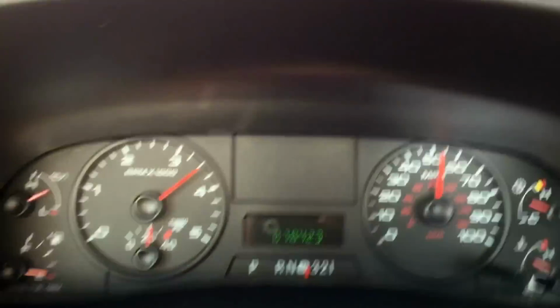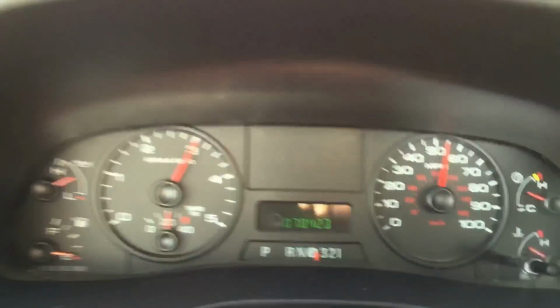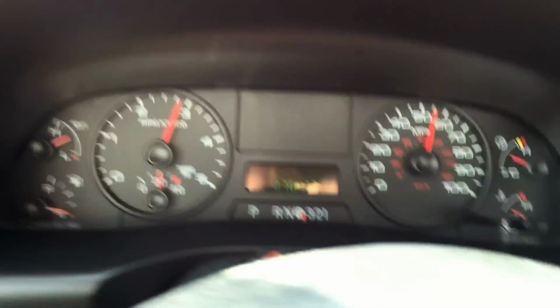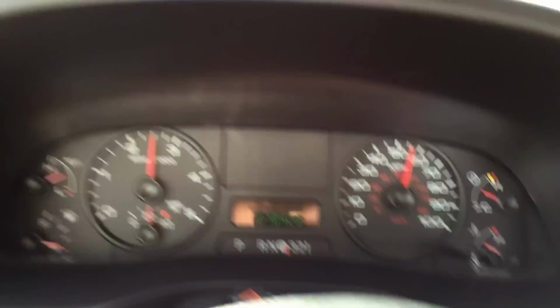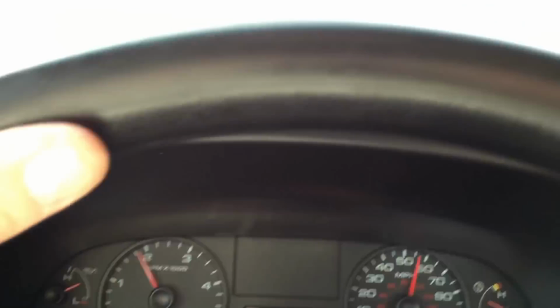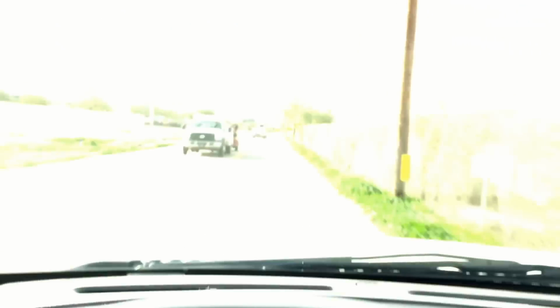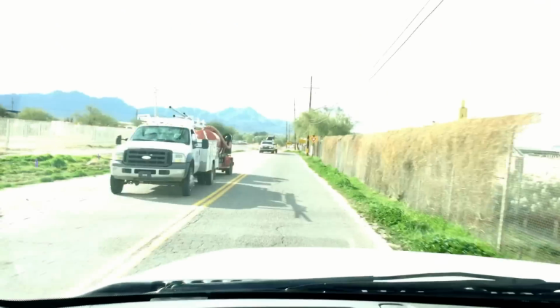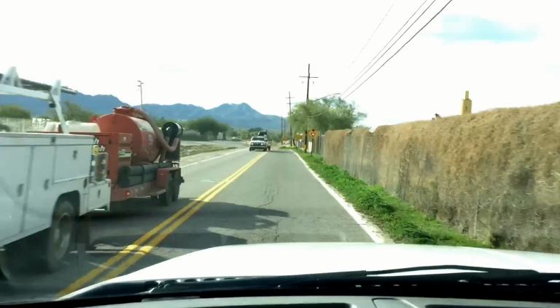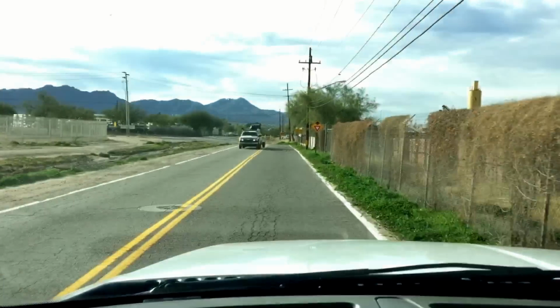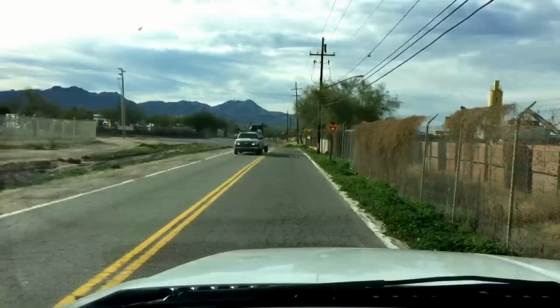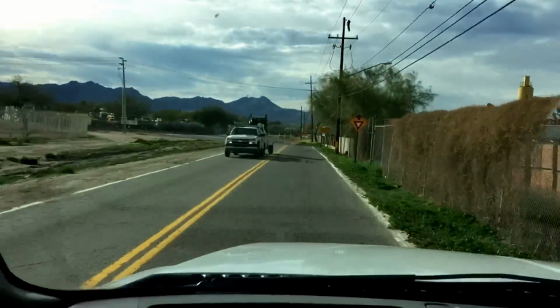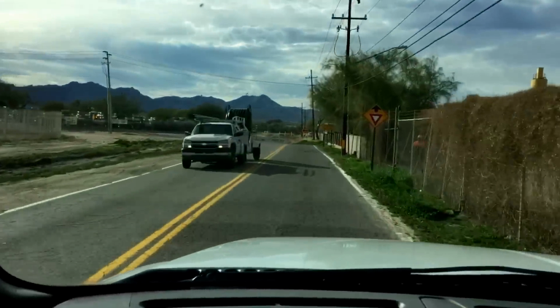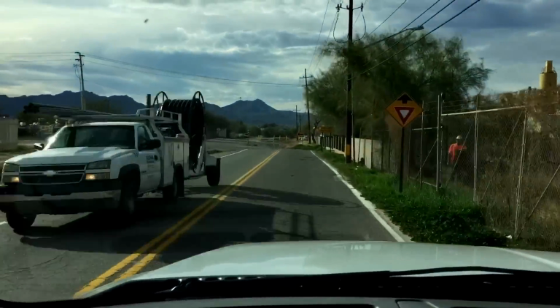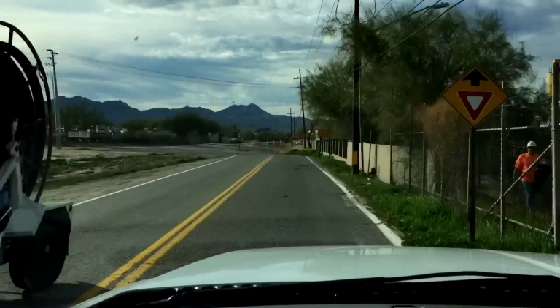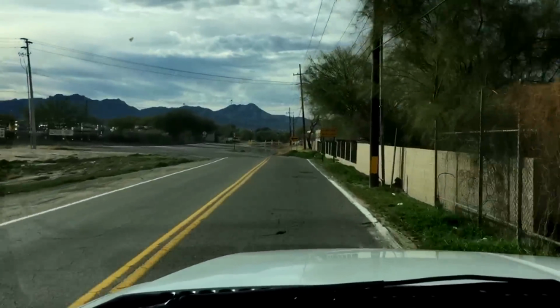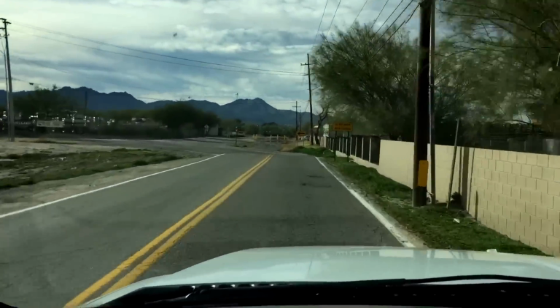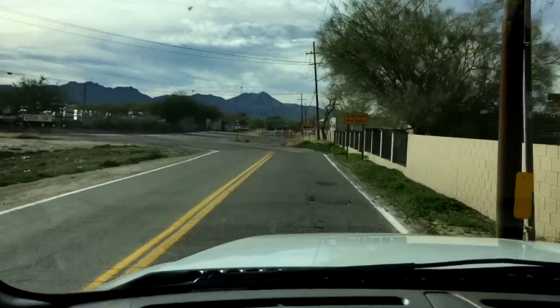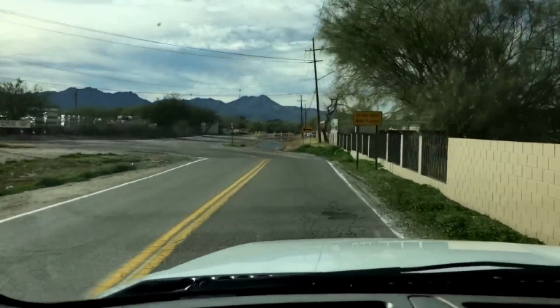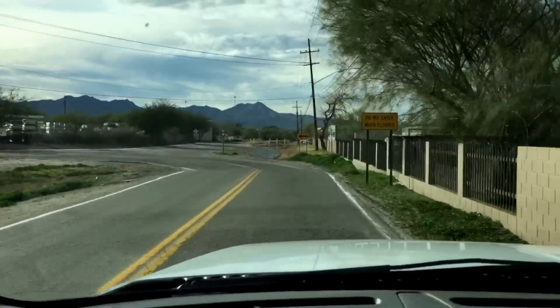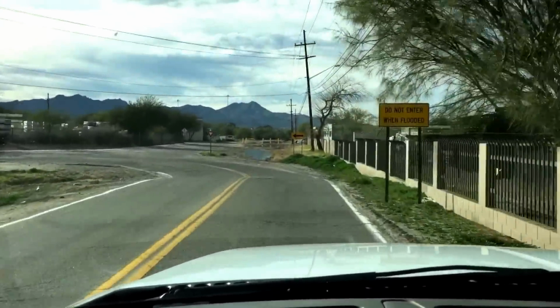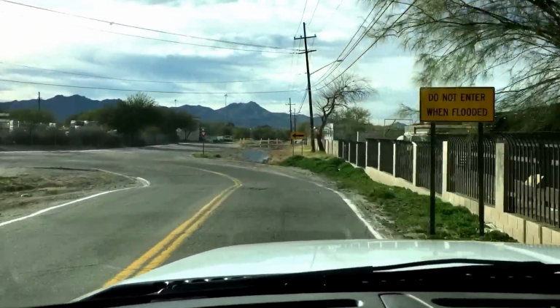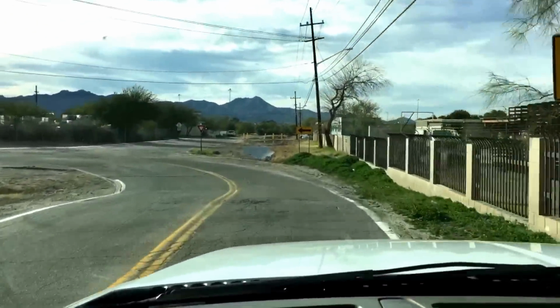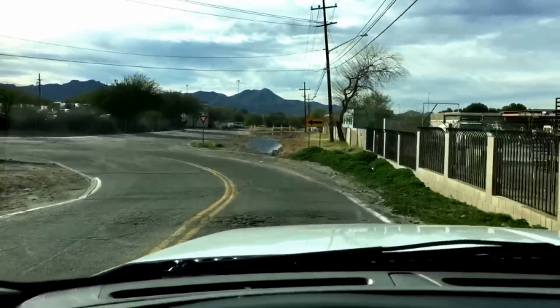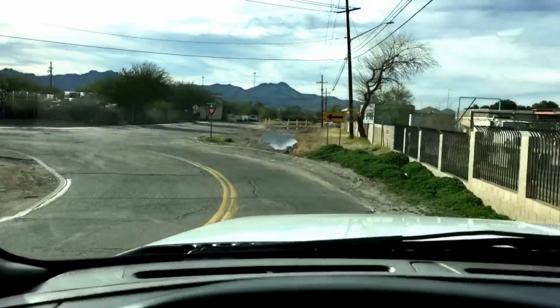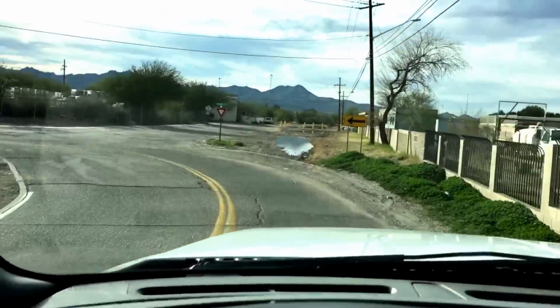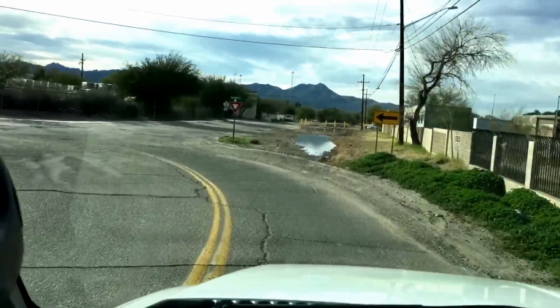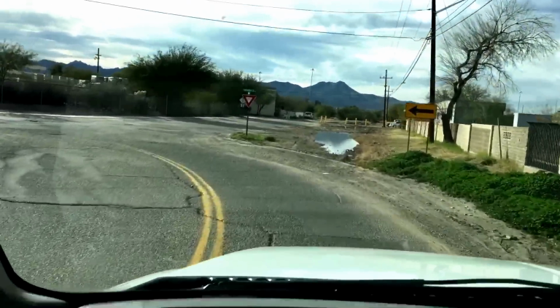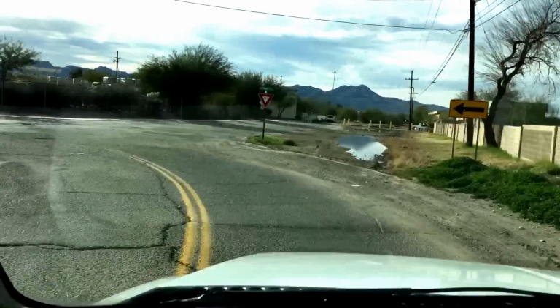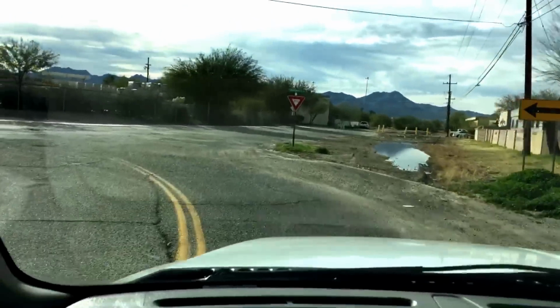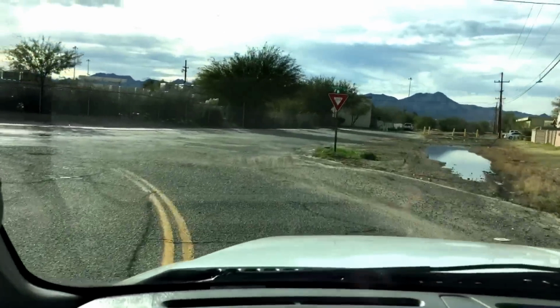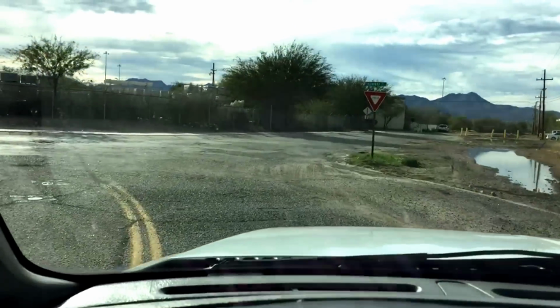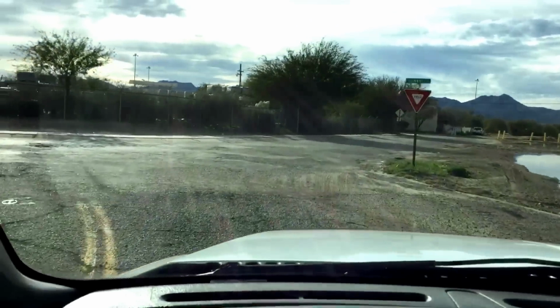This thing runs fantastic. Holy cow. My shop manager is correct.